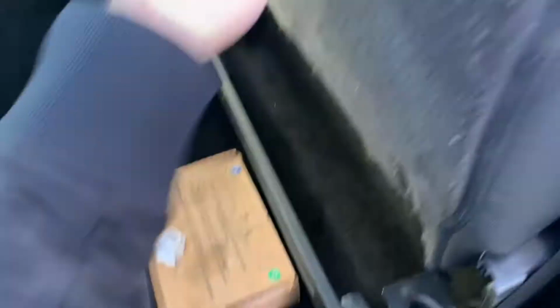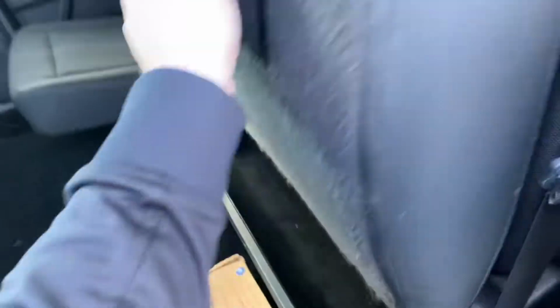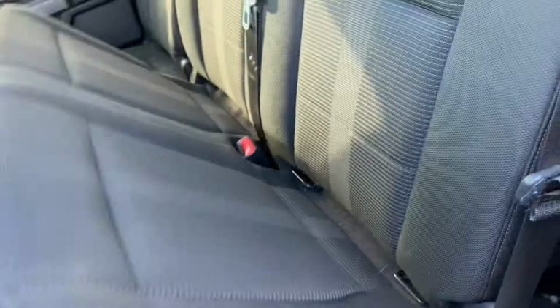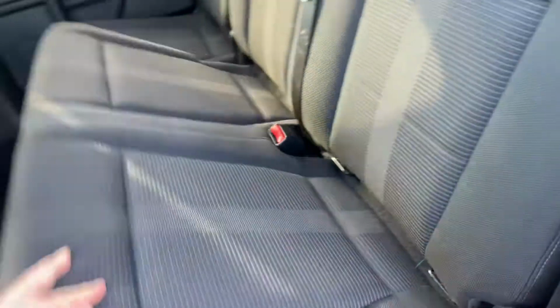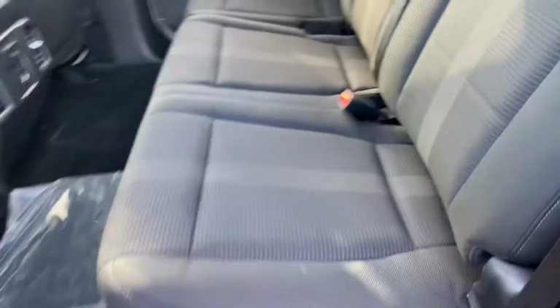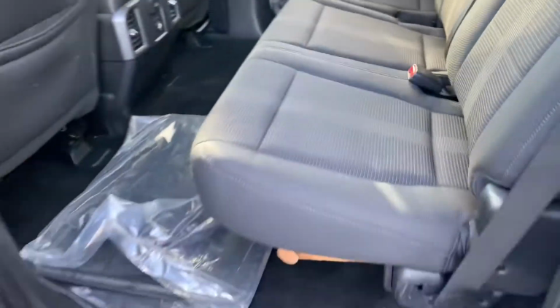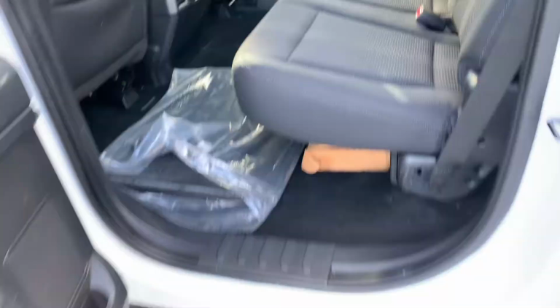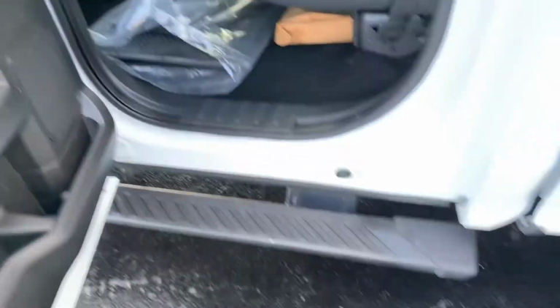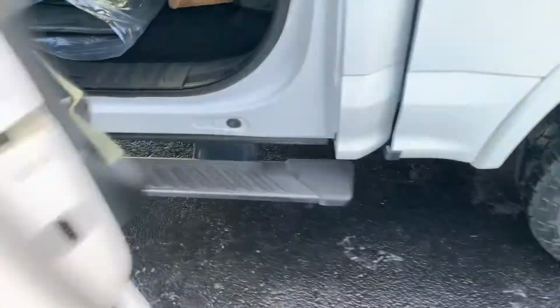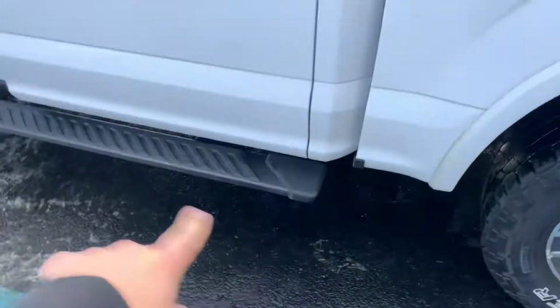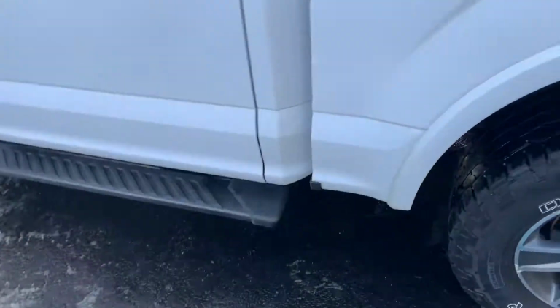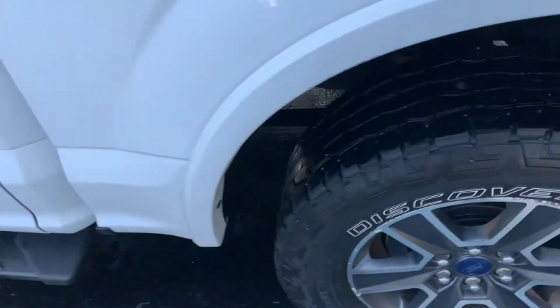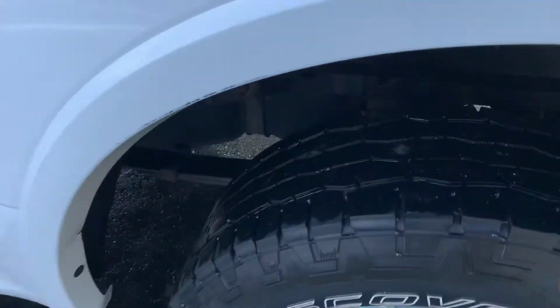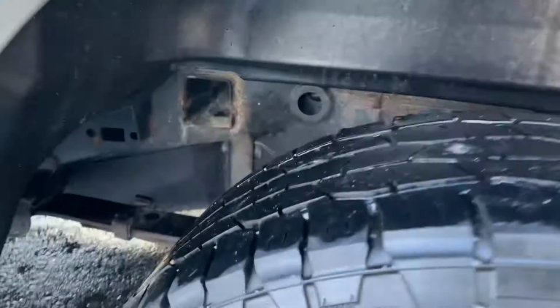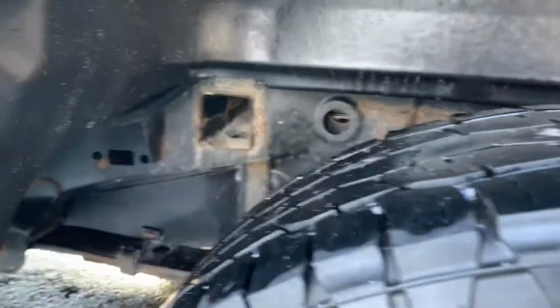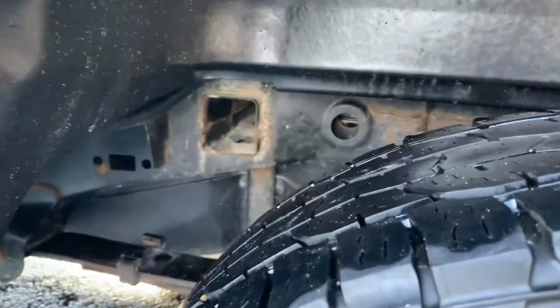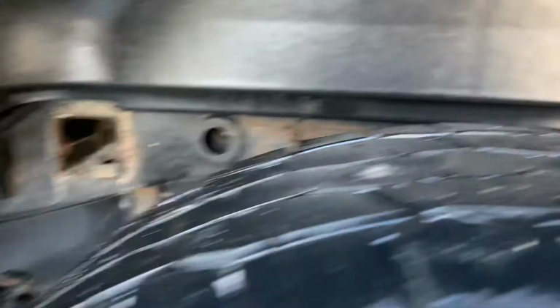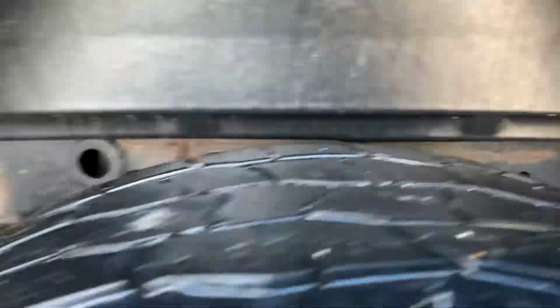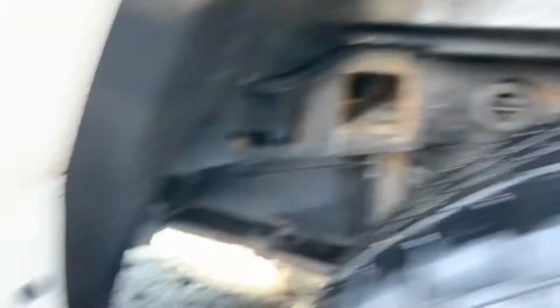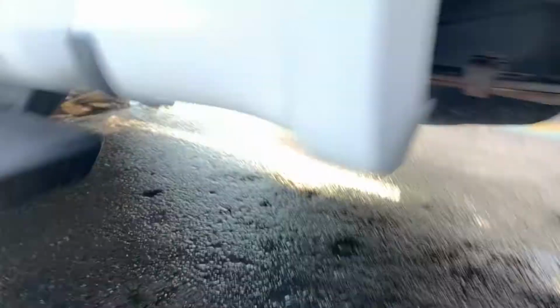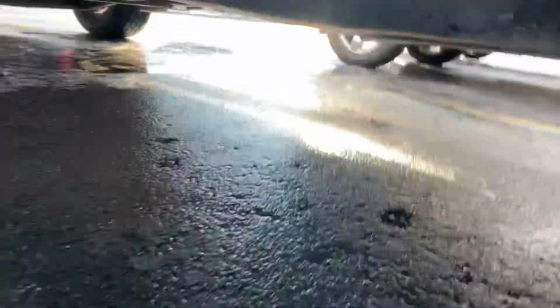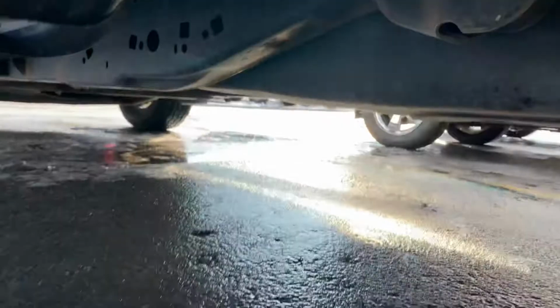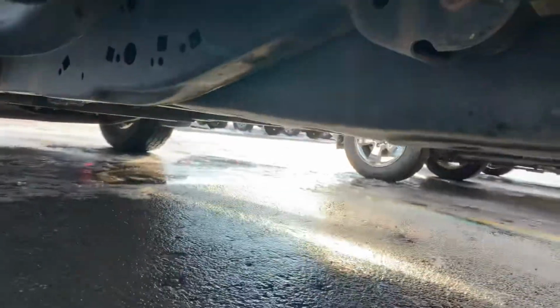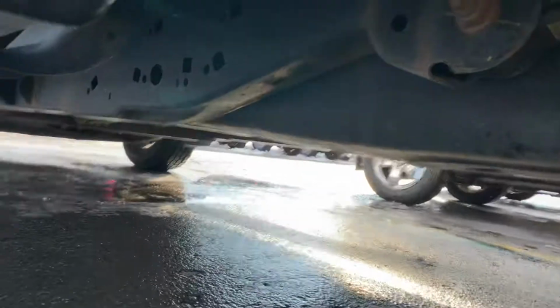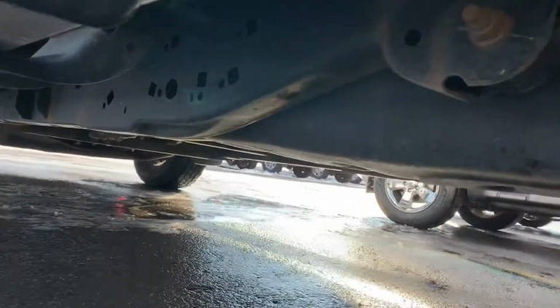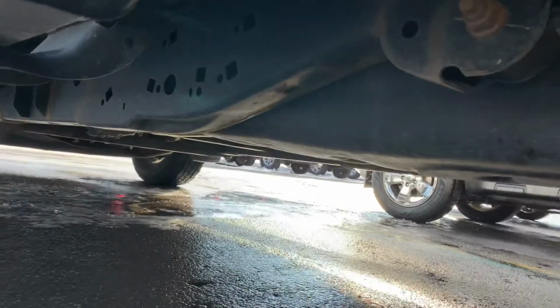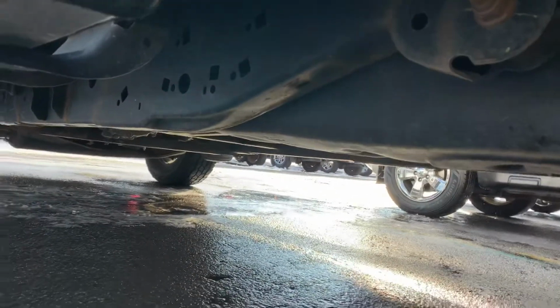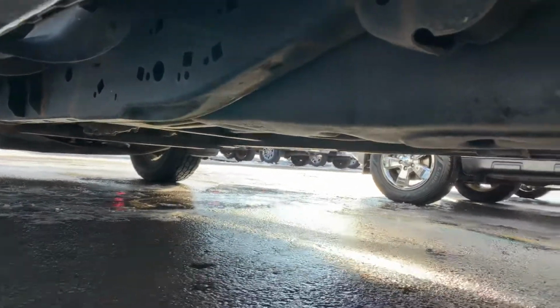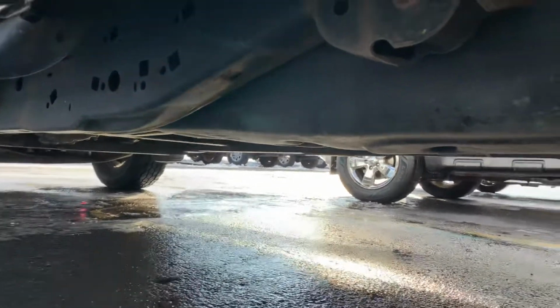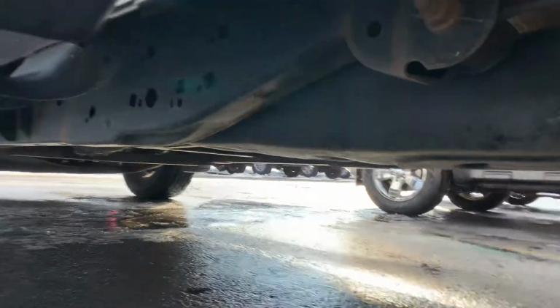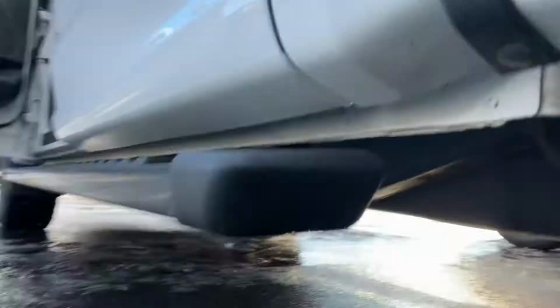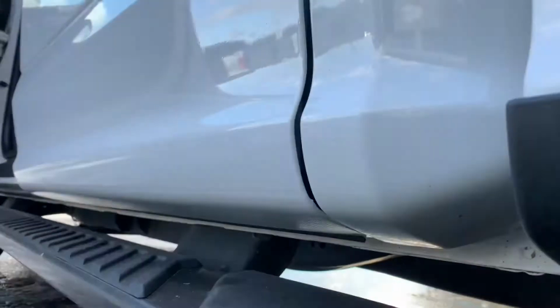What an absolute beauty this truck is. The tube steps are in great shape. Look at the frame — seriously, look at the frame. 160,000 miles. This truck is a stunner.